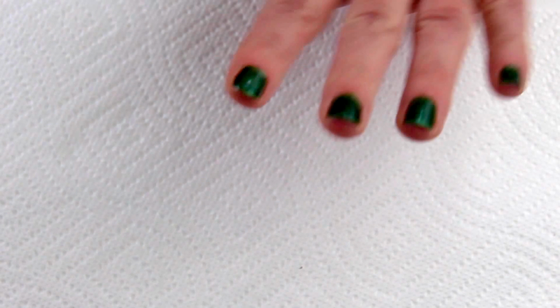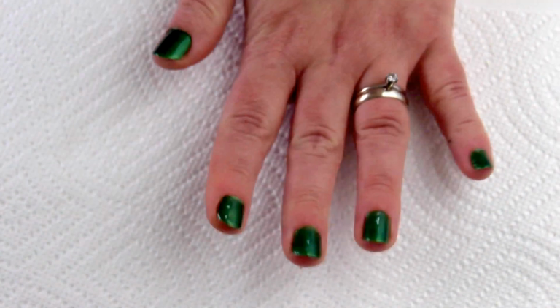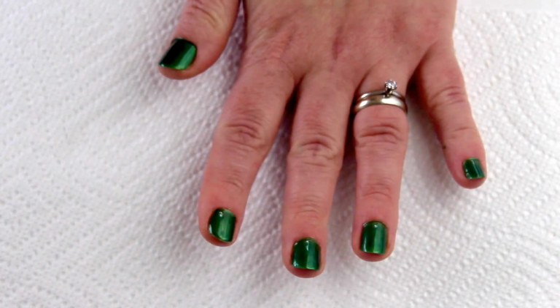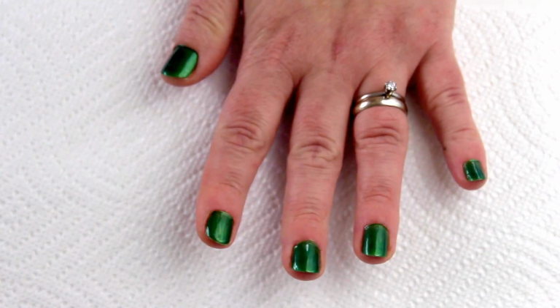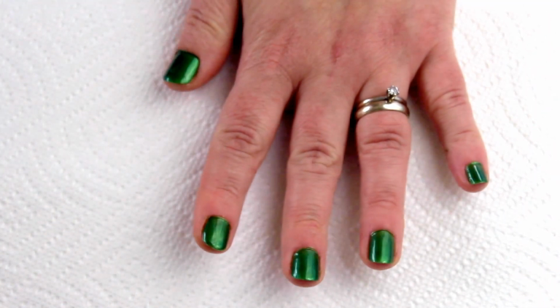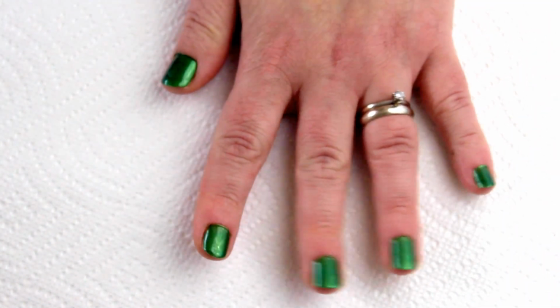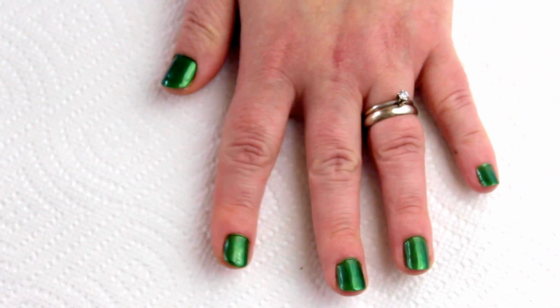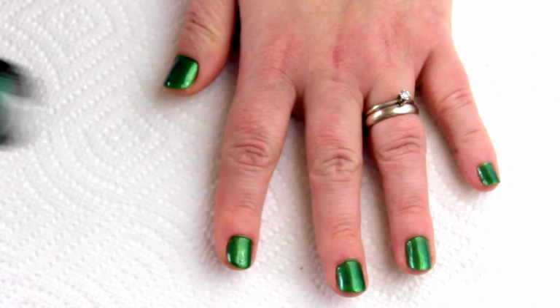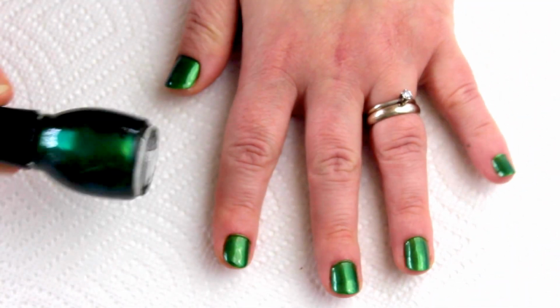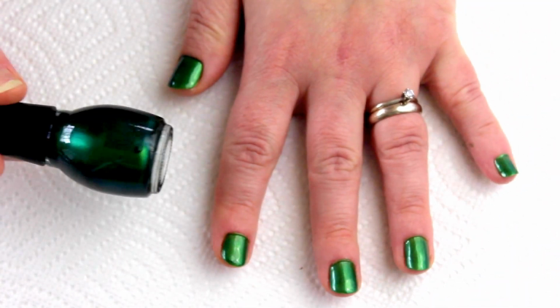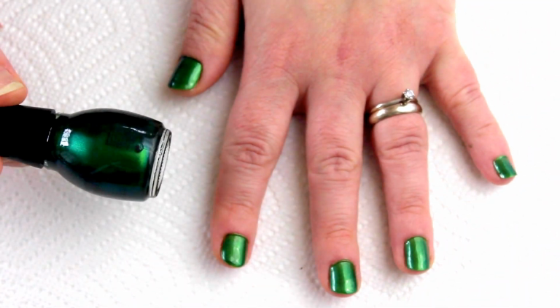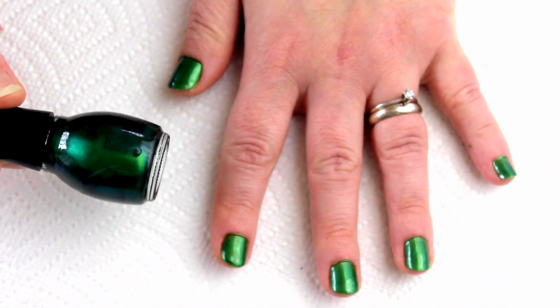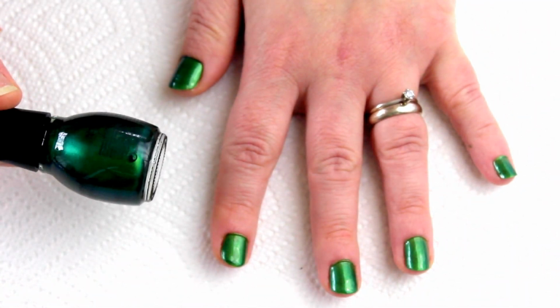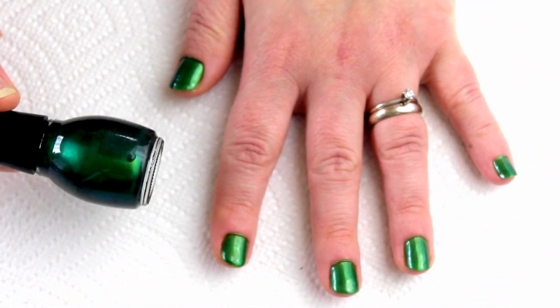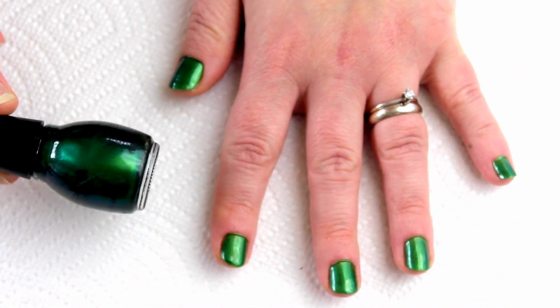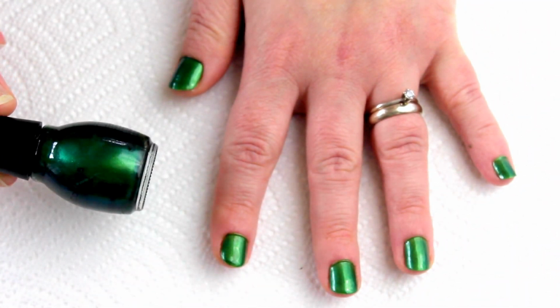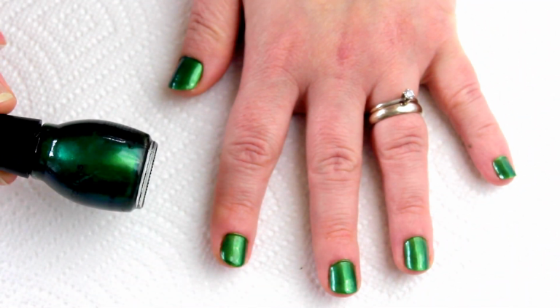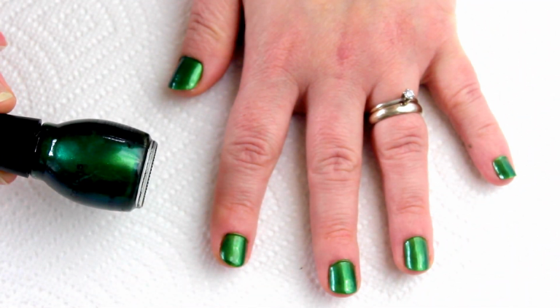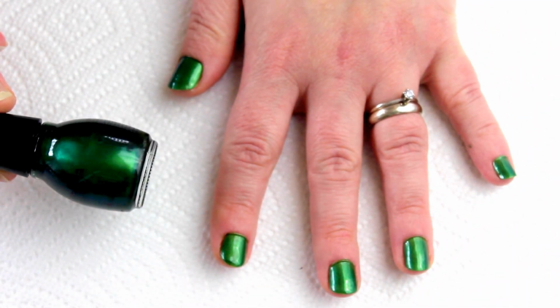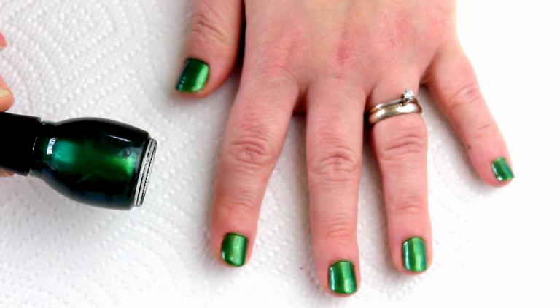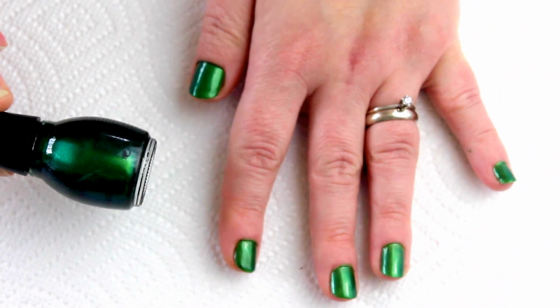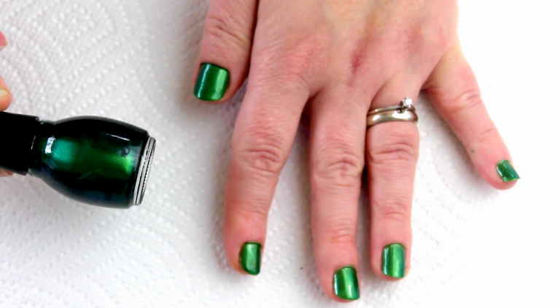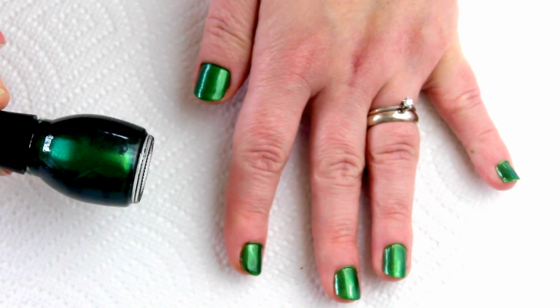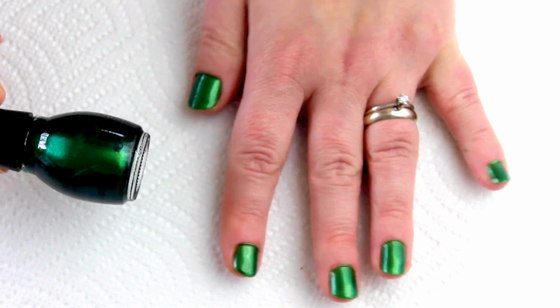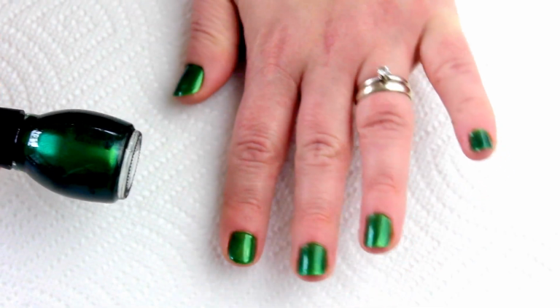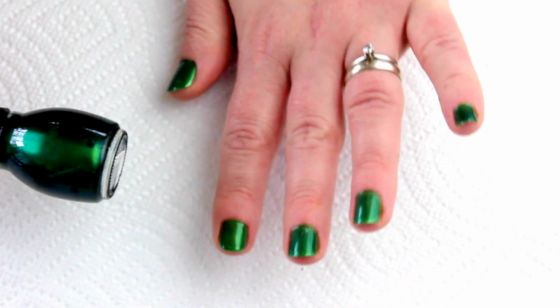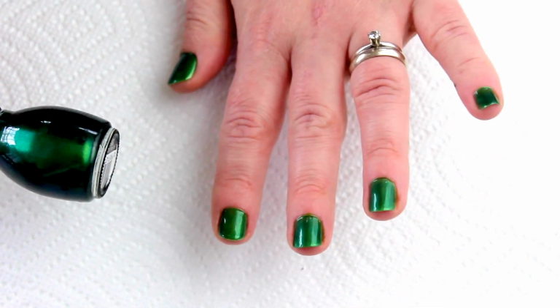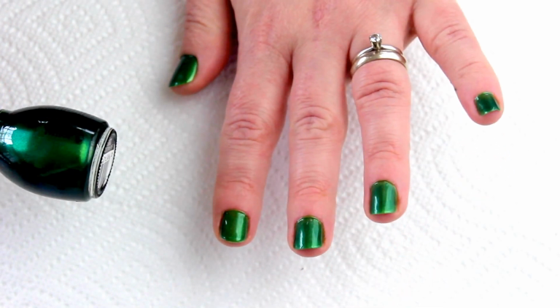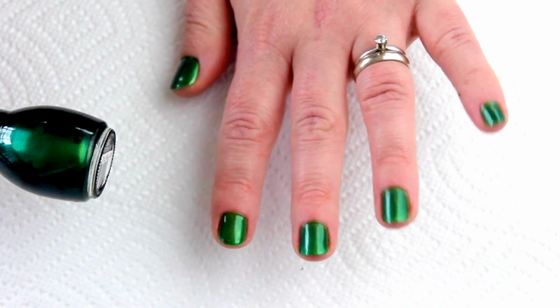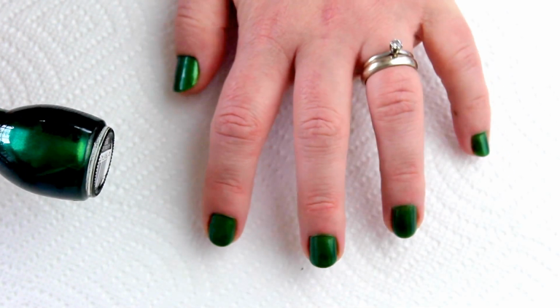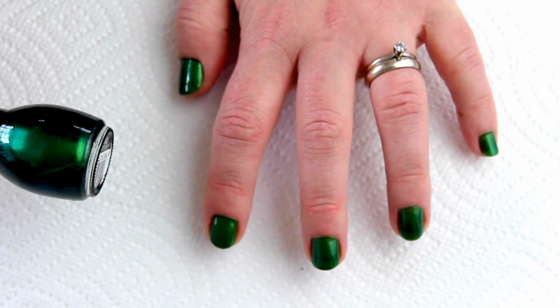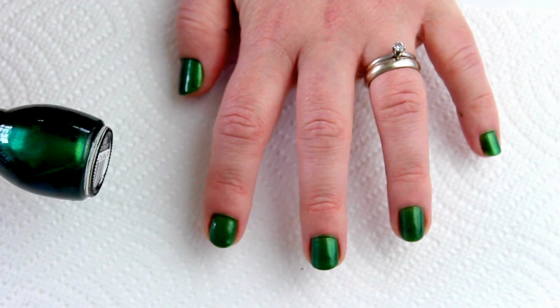Start by painting your nails with a clear coat and your green color and letting them dry completely — at least a few hours, overnight if possible.